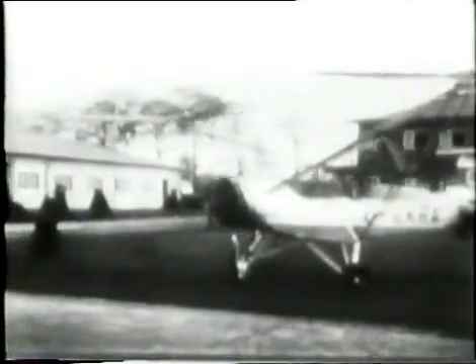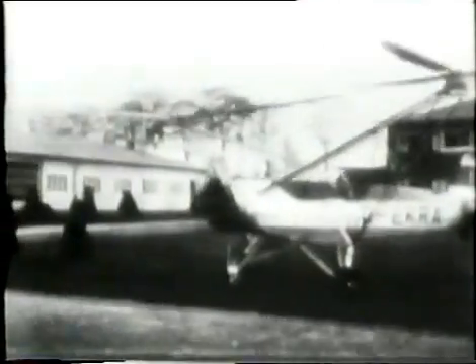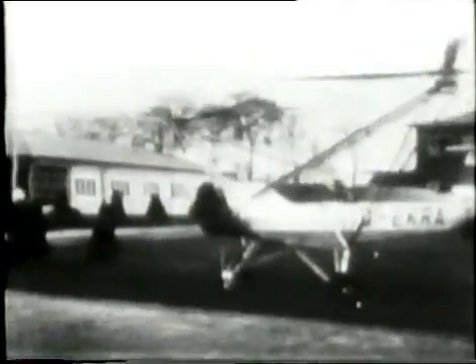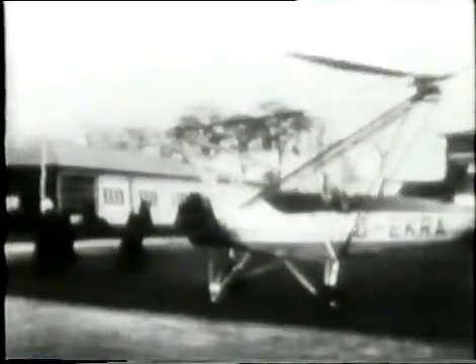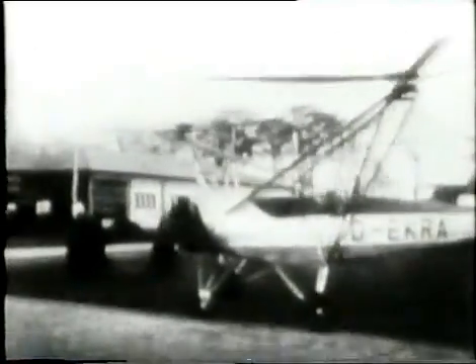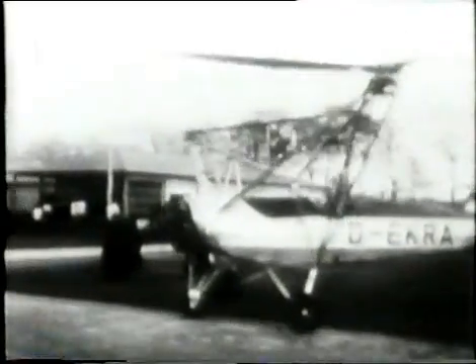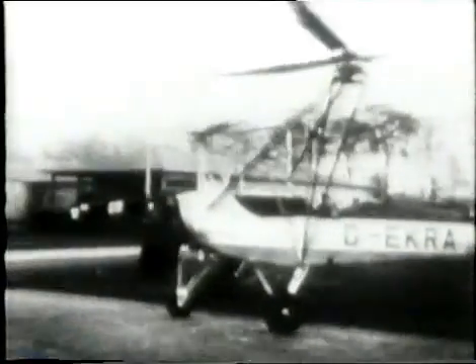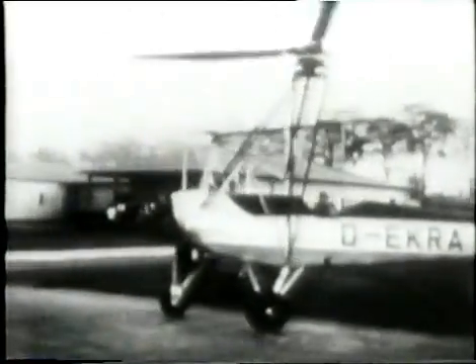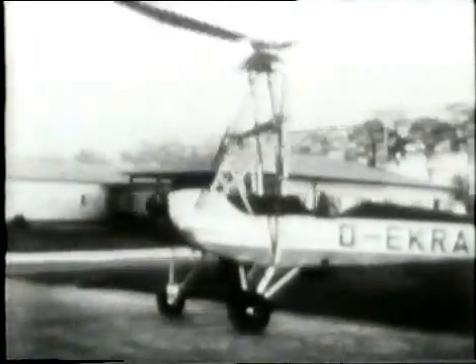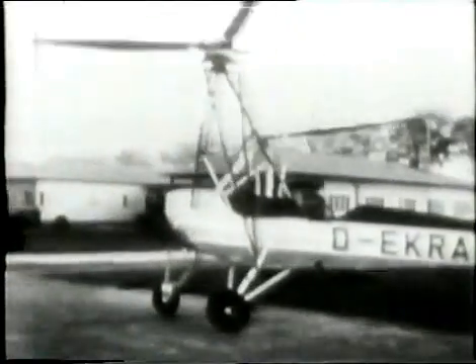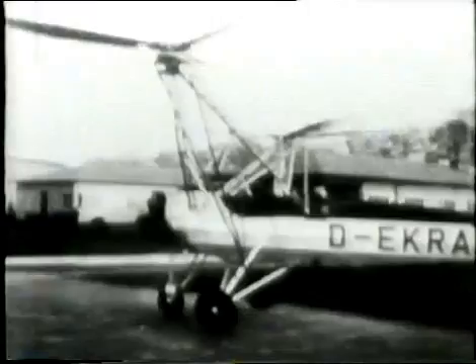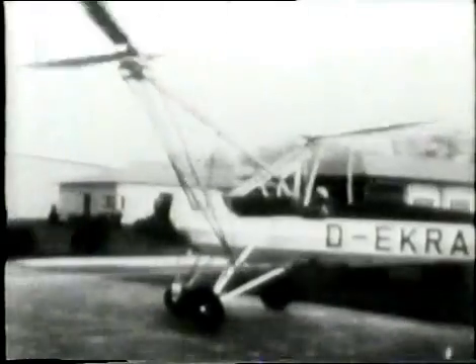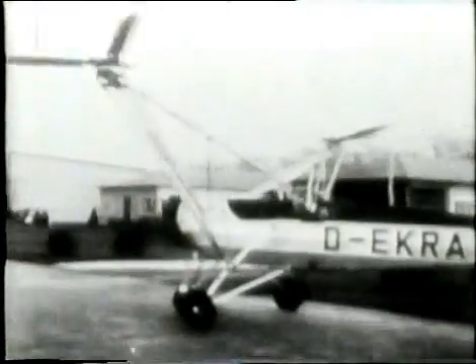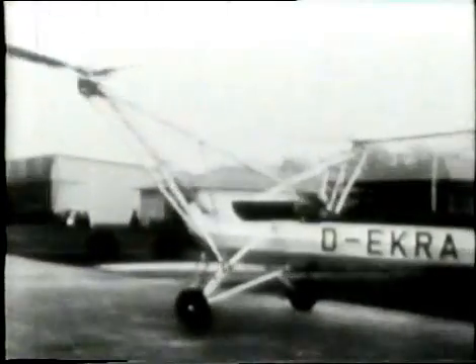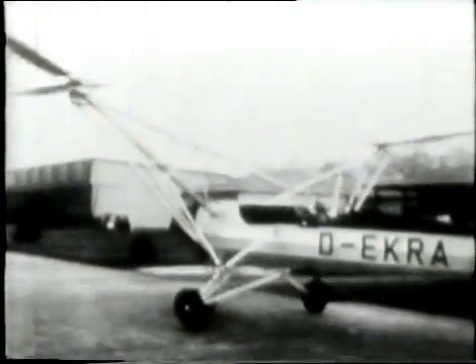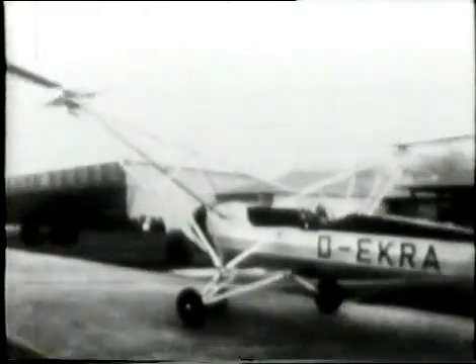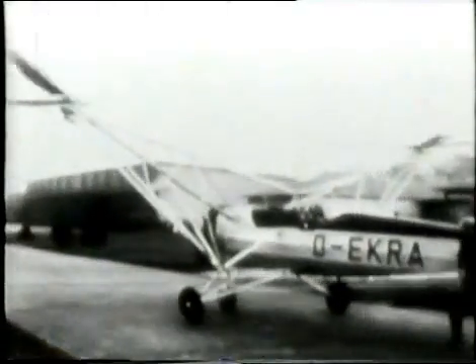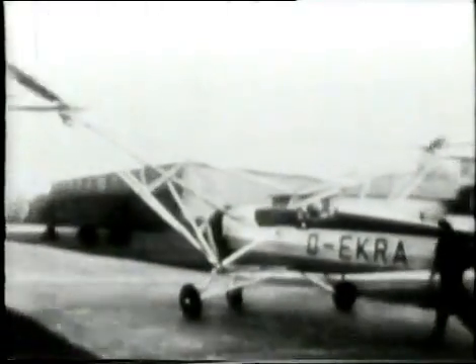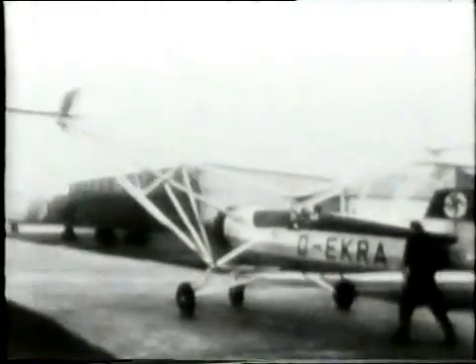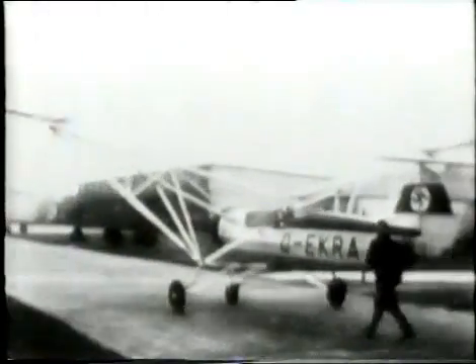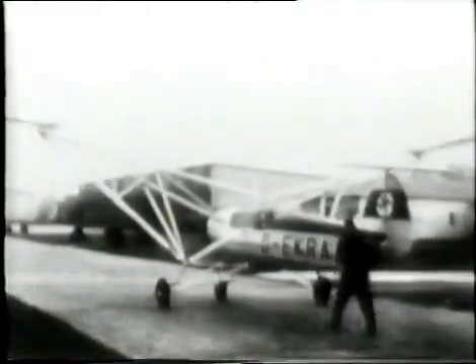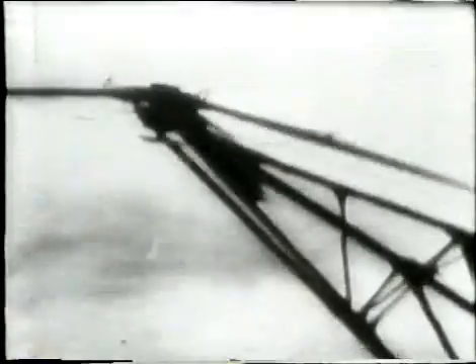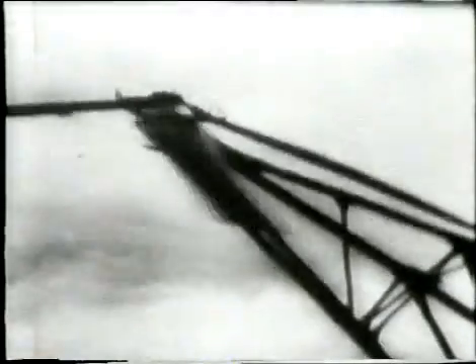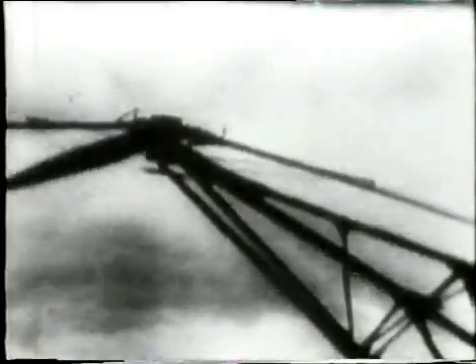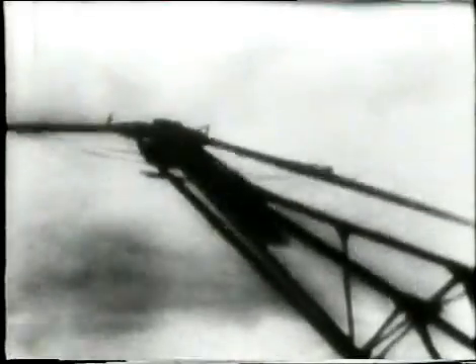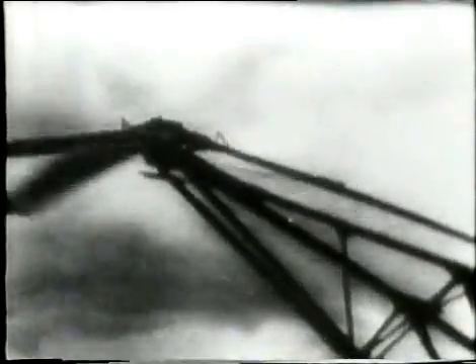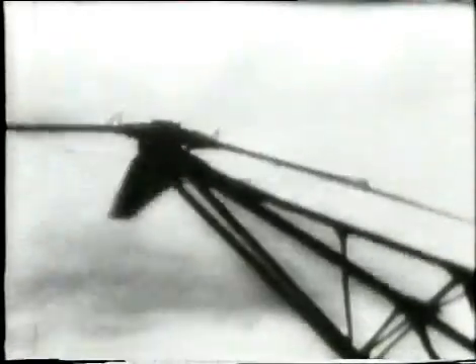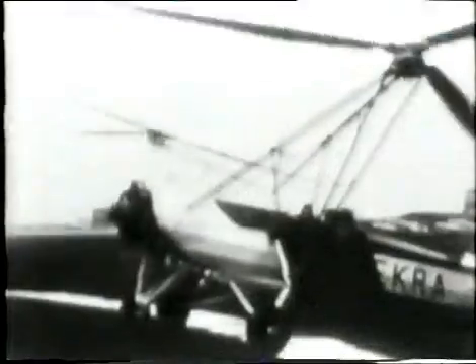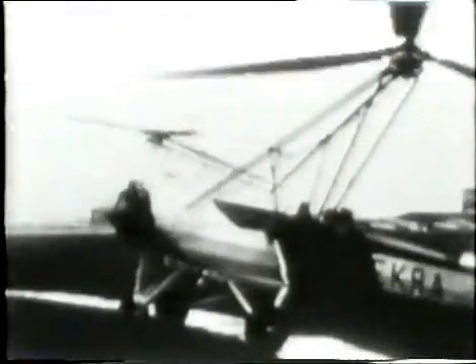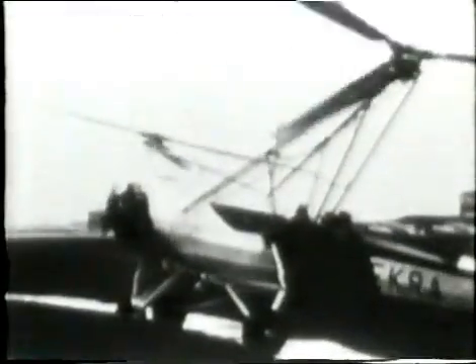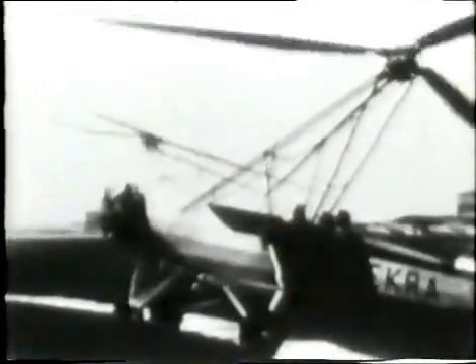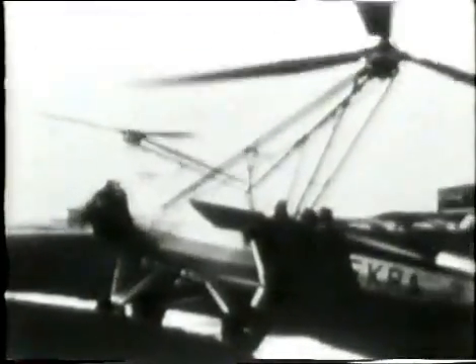The first practical helicopter incorporating all the pieces of the puzzle was German. The F.A. 61 was built by Heinrich Fokker in 1936. Its two articulated rotors were mounted on outriggers on either side of the fuselage.